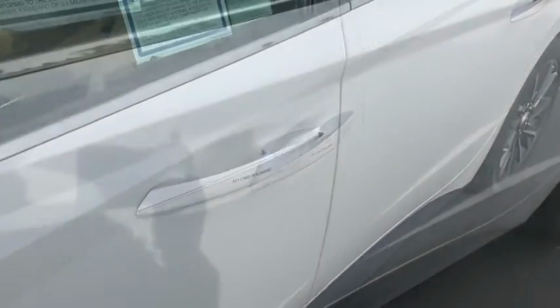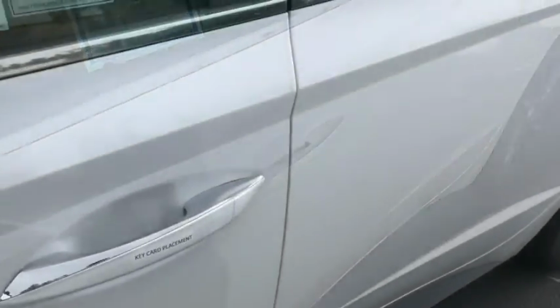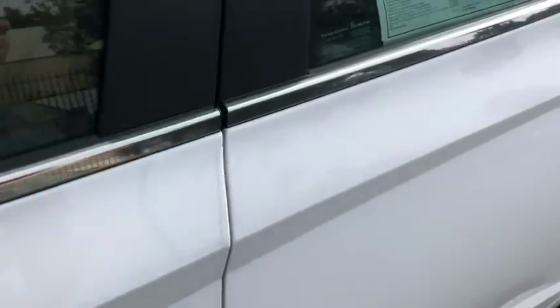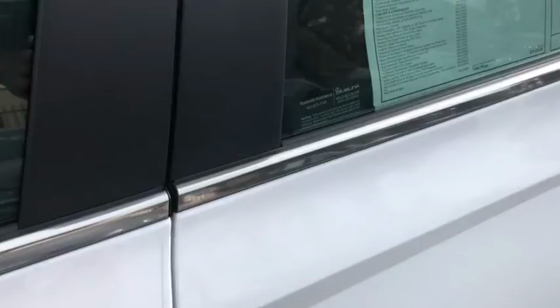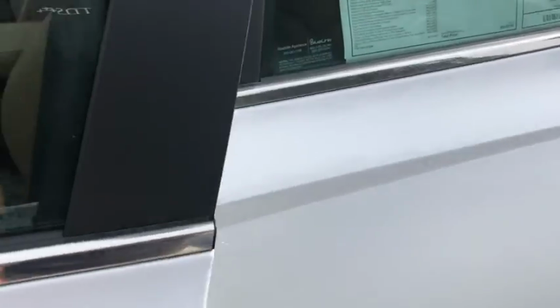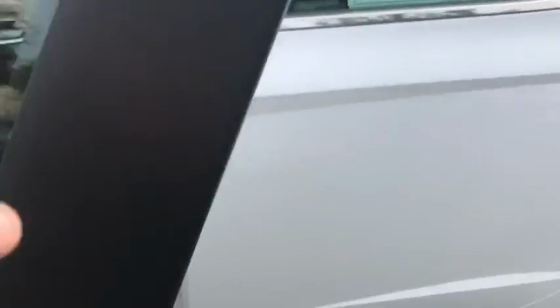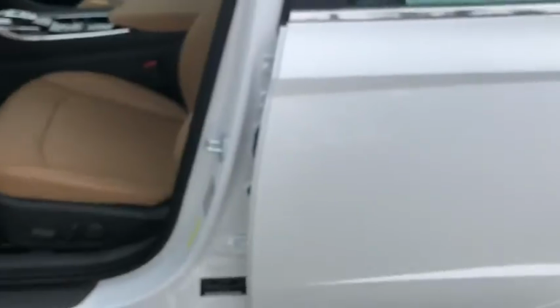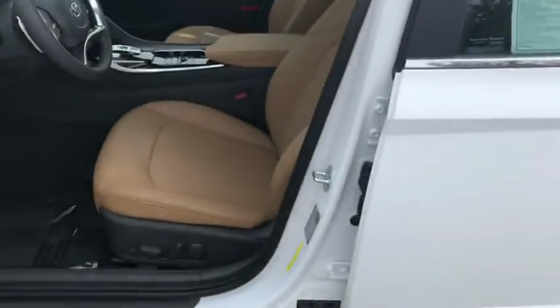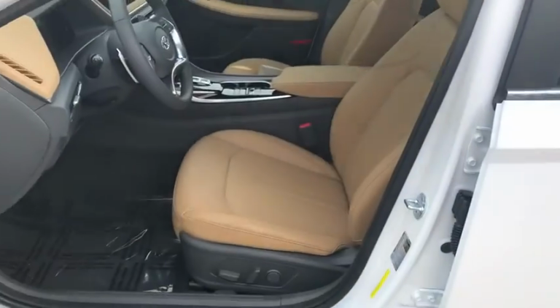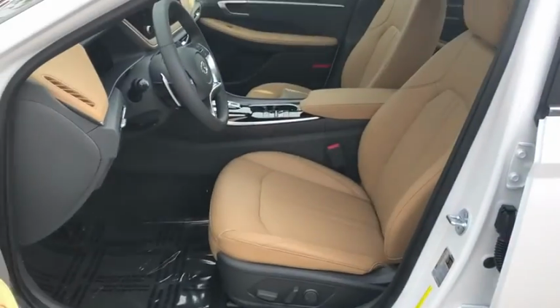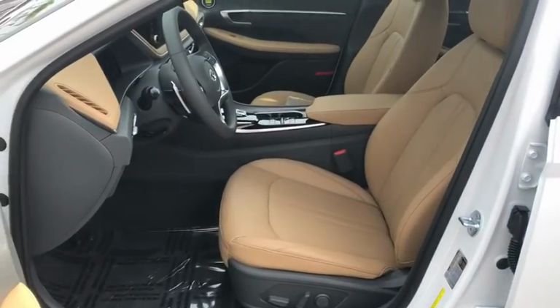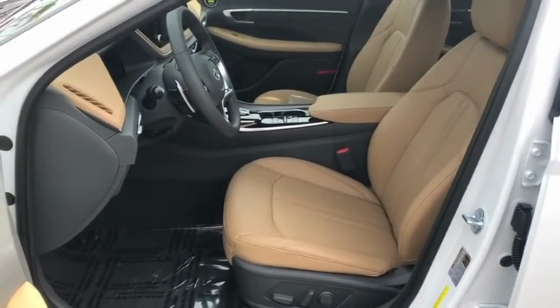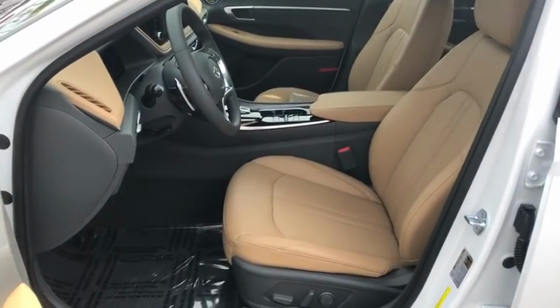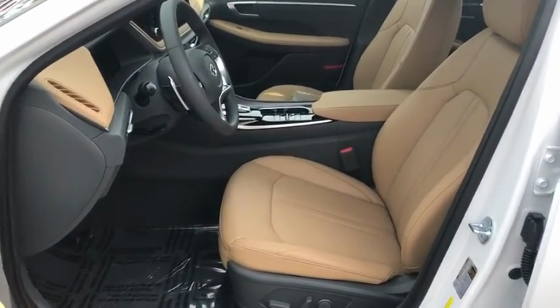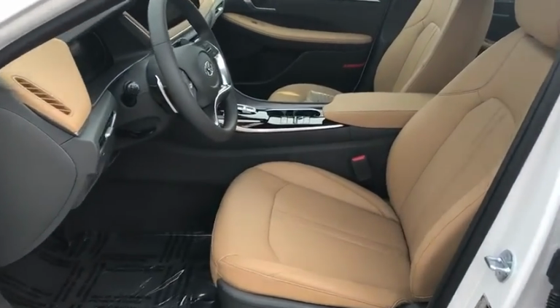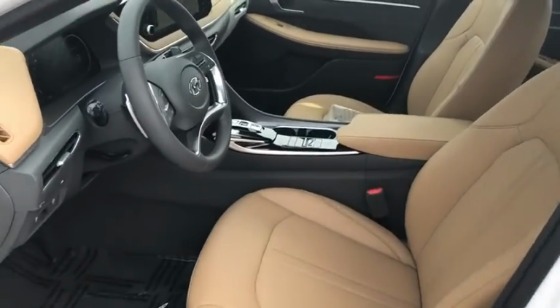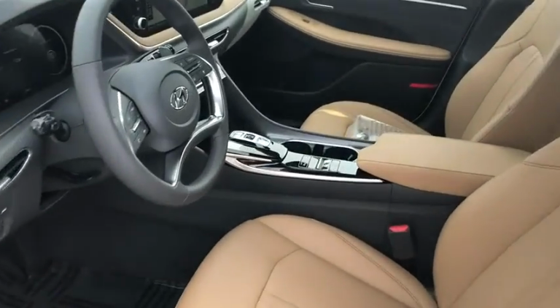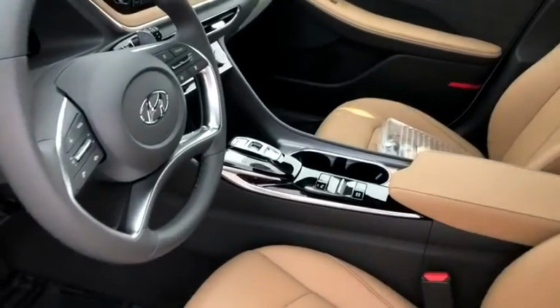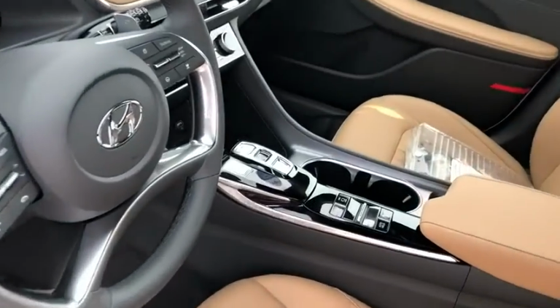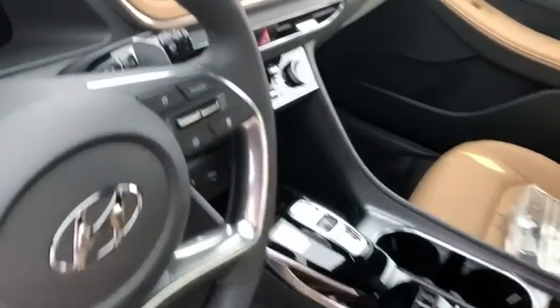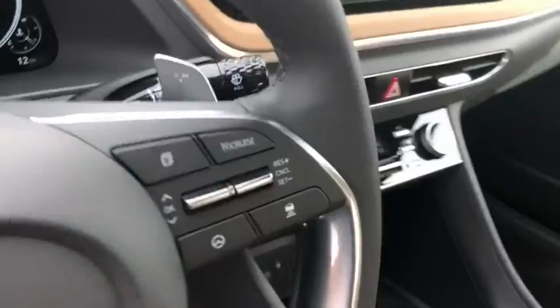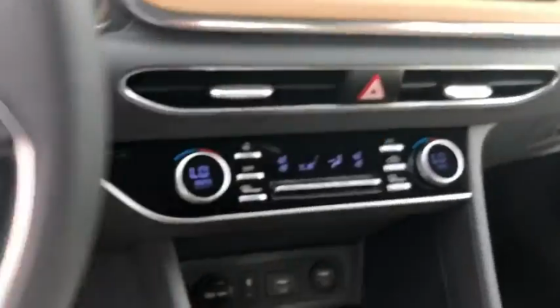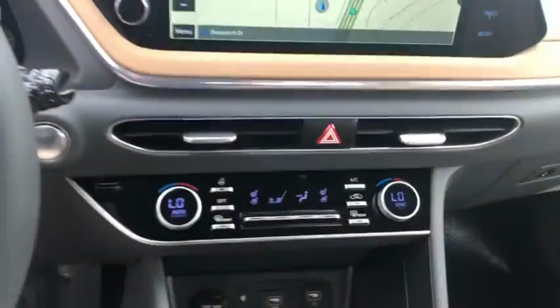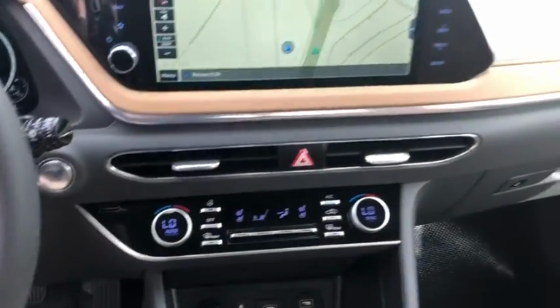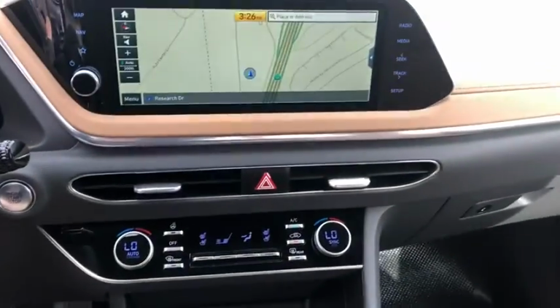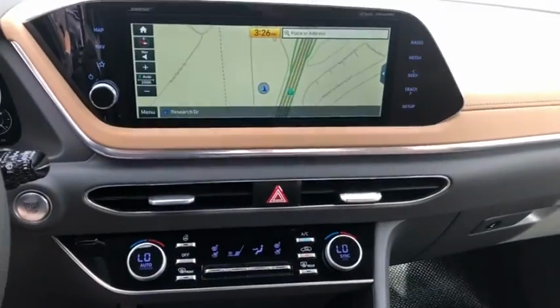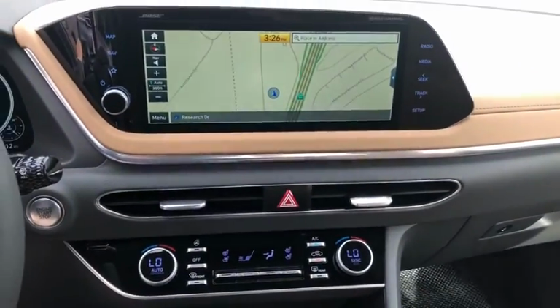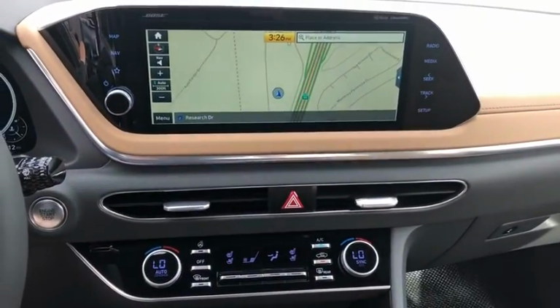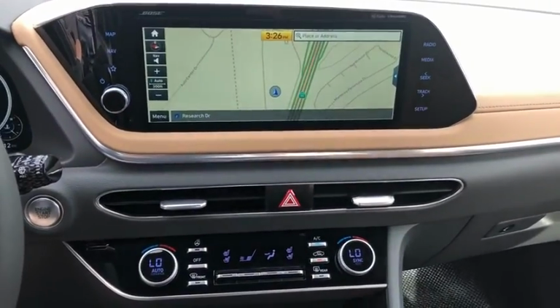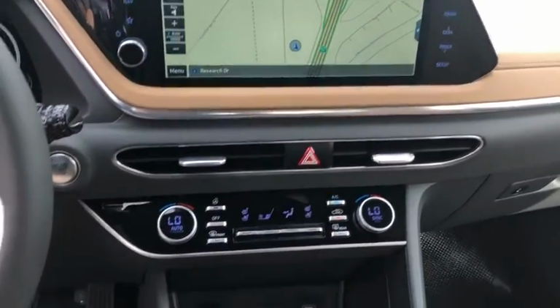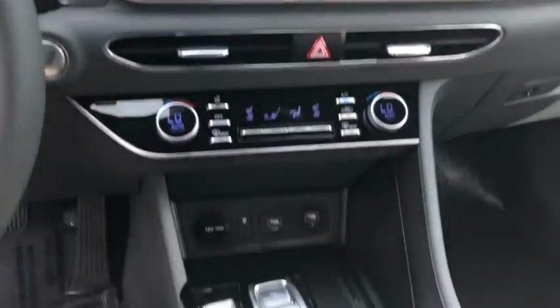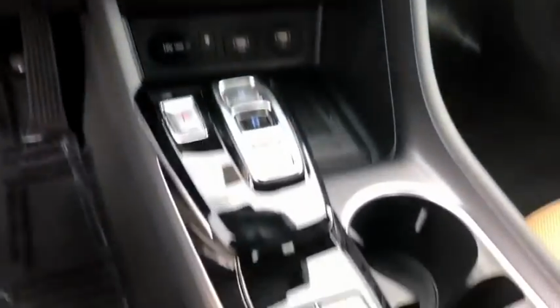Rear window defroster, trip computer, heated front seat, power windows, security system, power moonroof, brake assist, remote keyless entry, panic alarm.